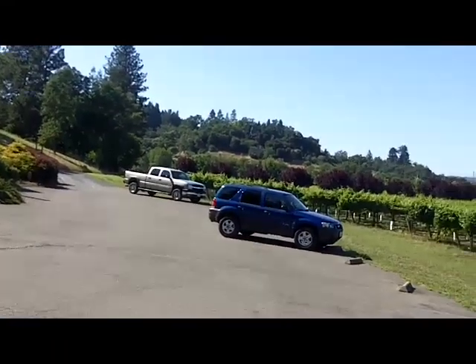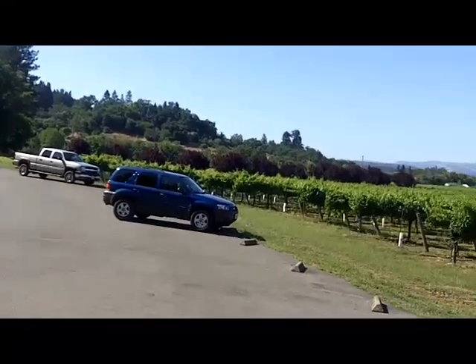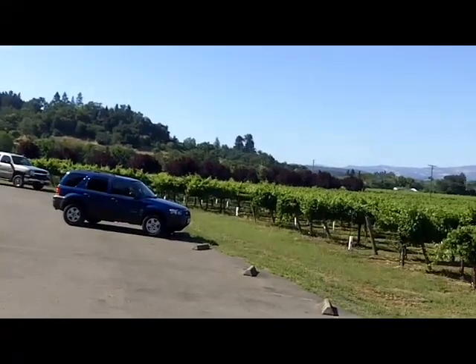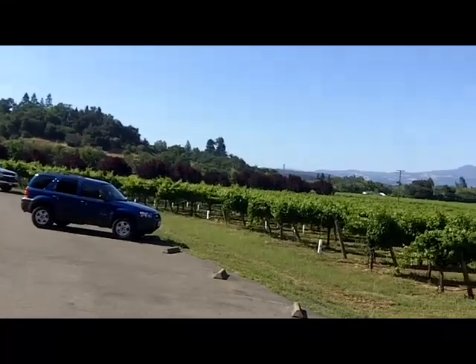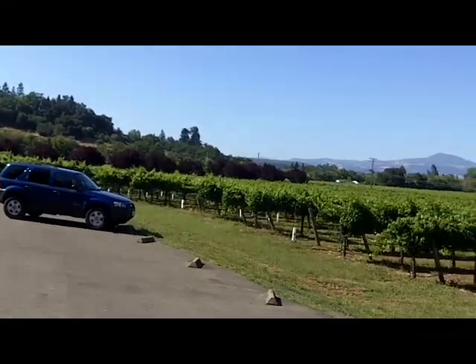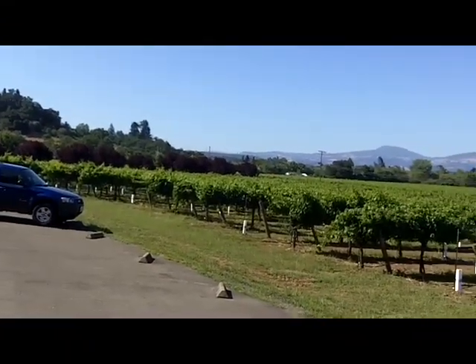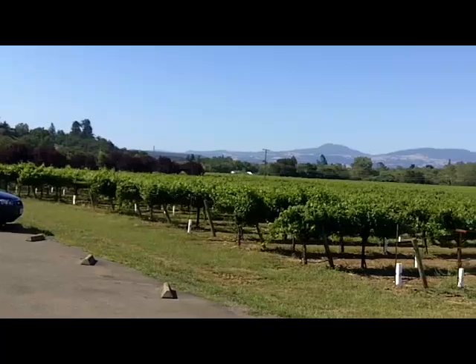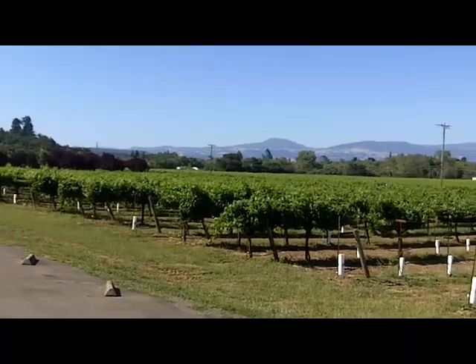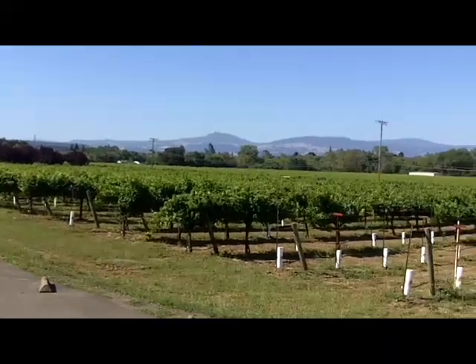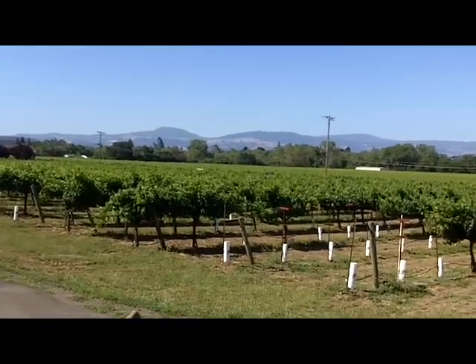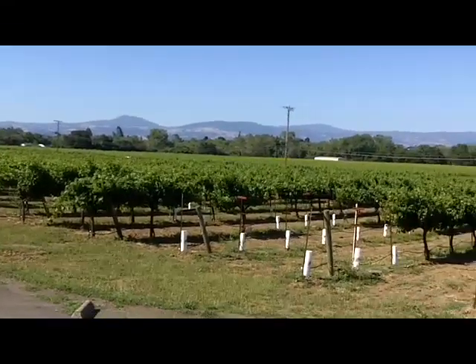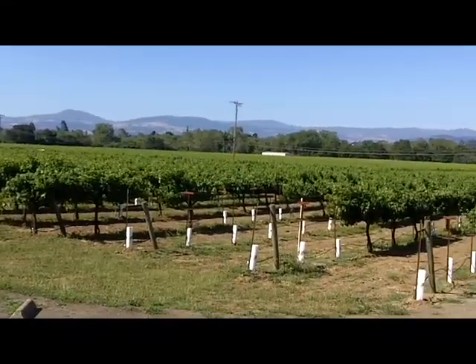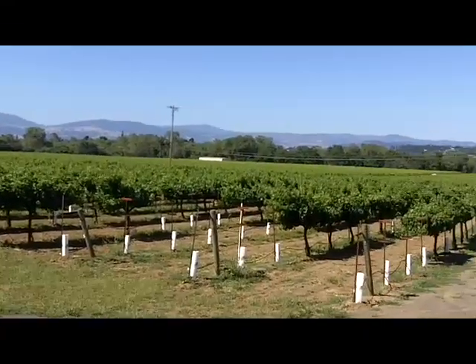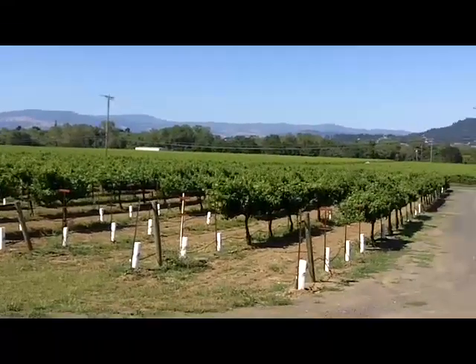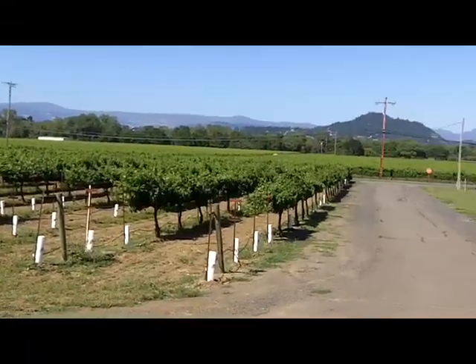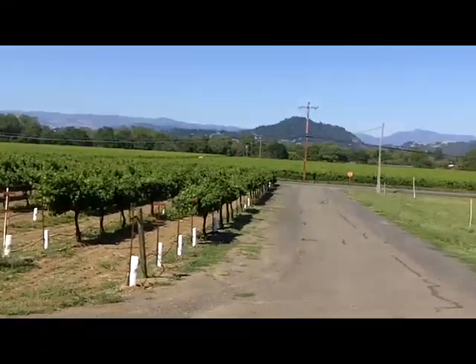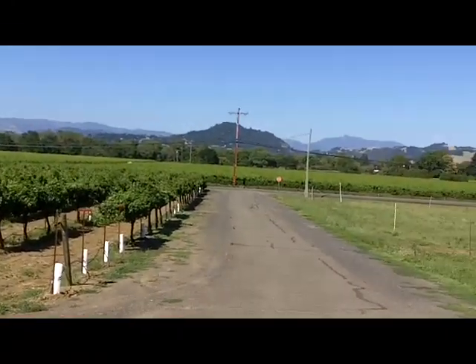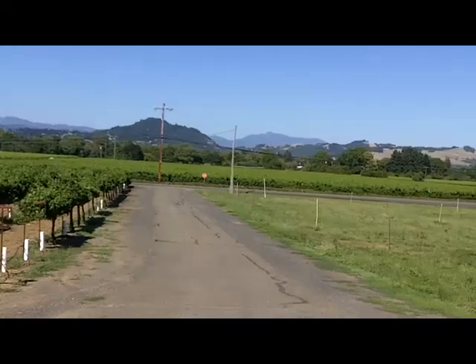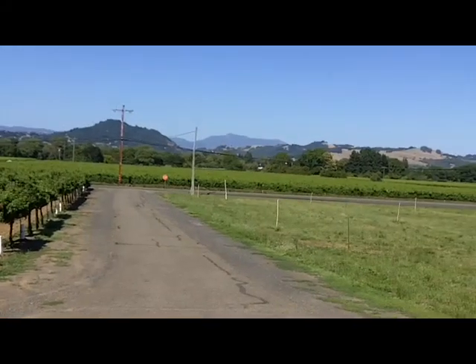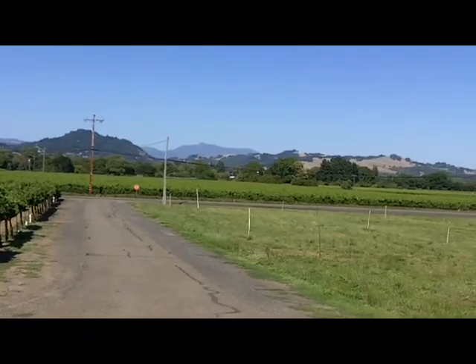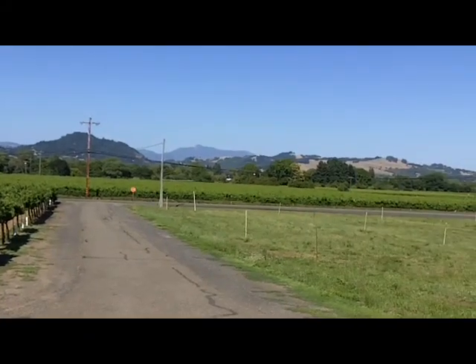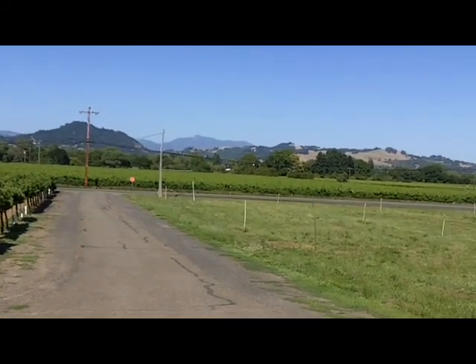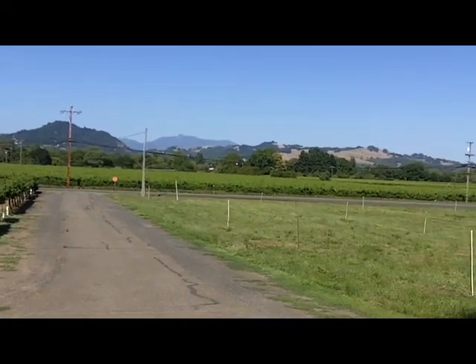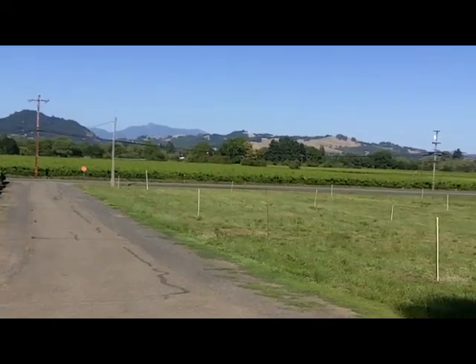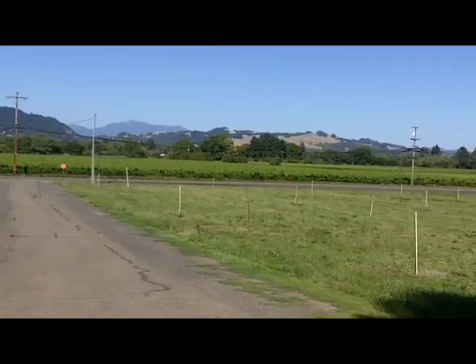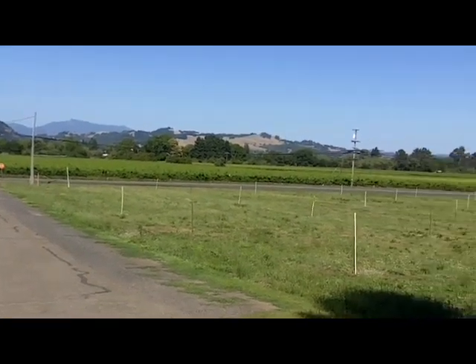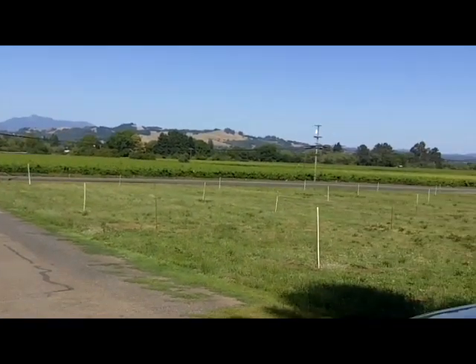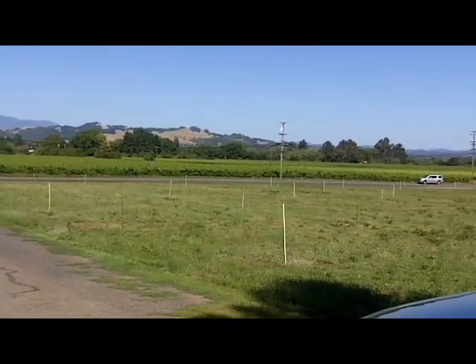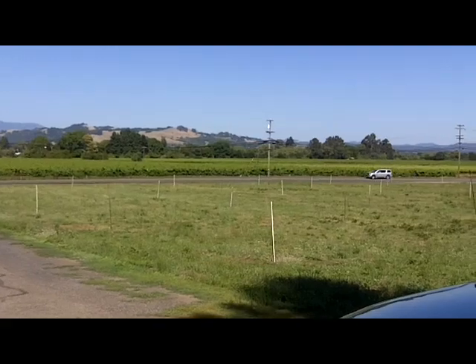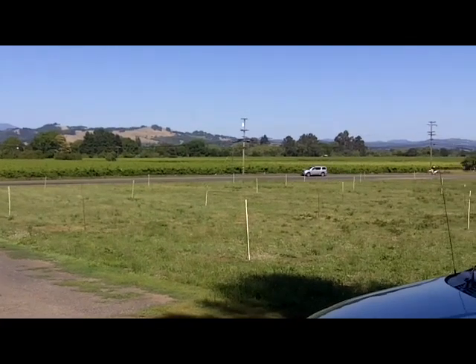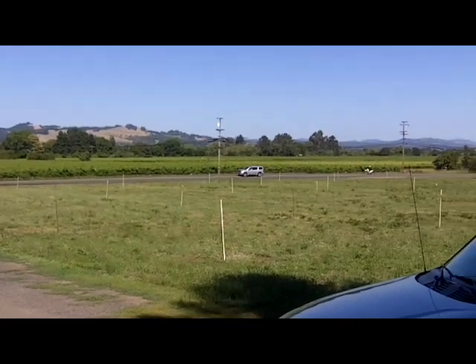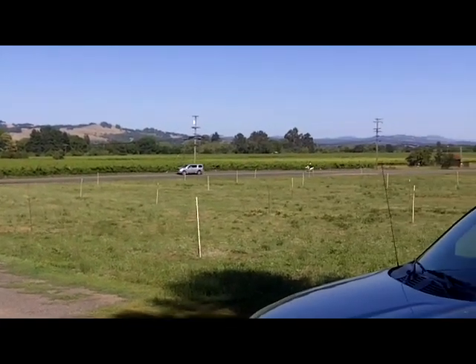Over there you can see a line of red plum trees. The mountain in the distance is St. Helena, up in Calistoga over in the Napa Valley, which is Napa.